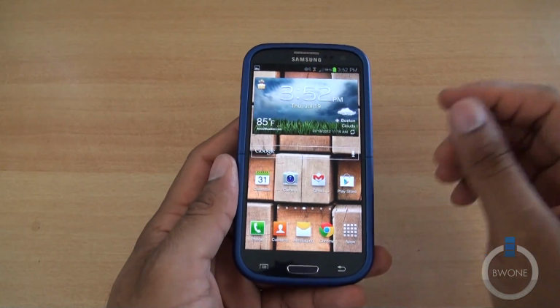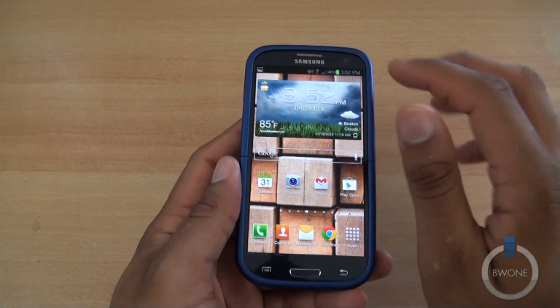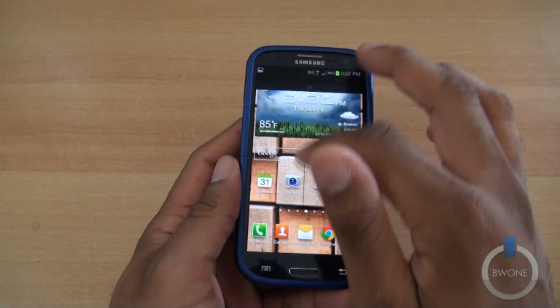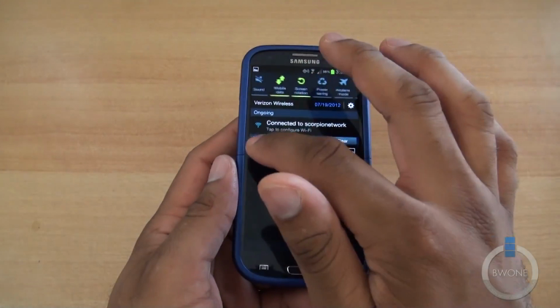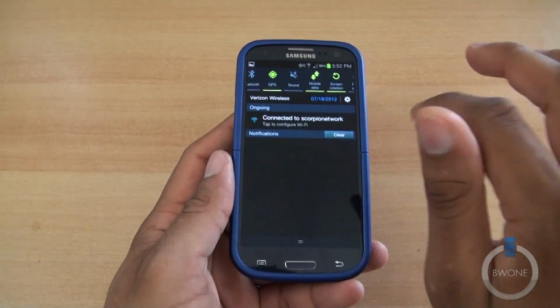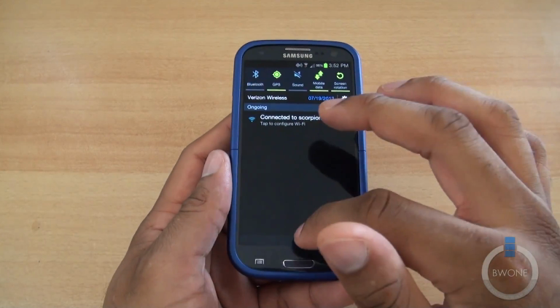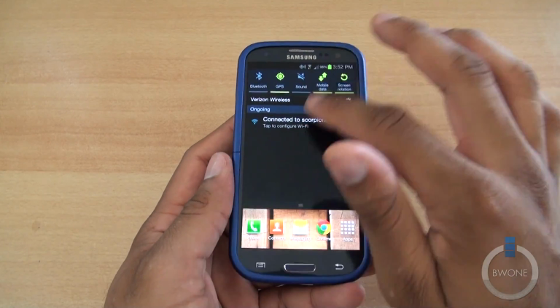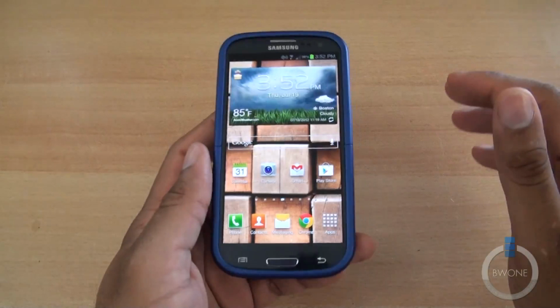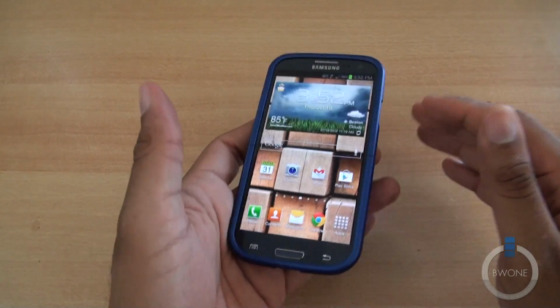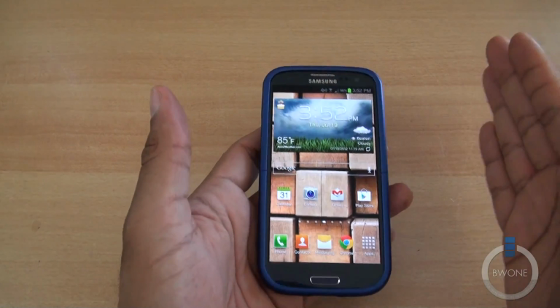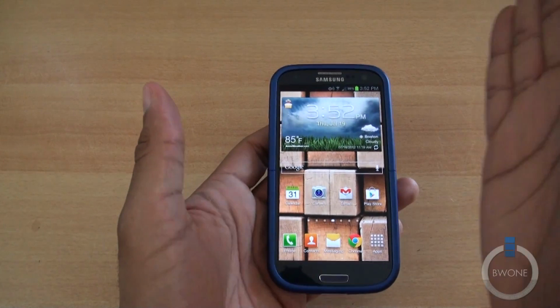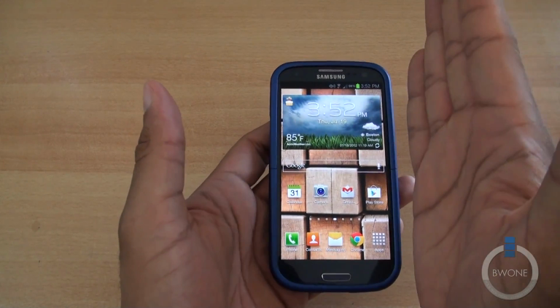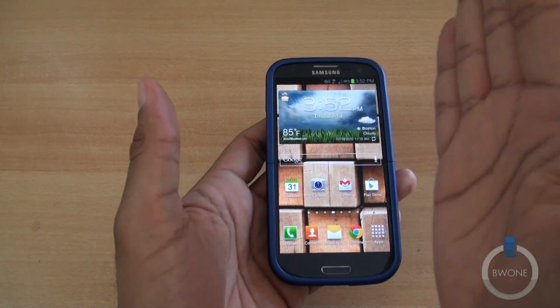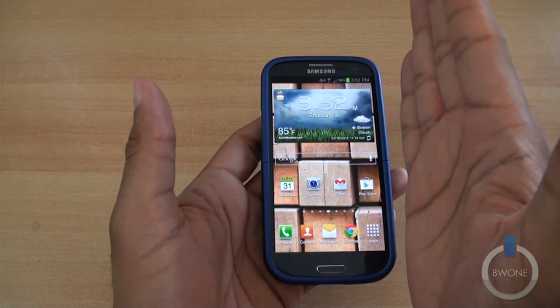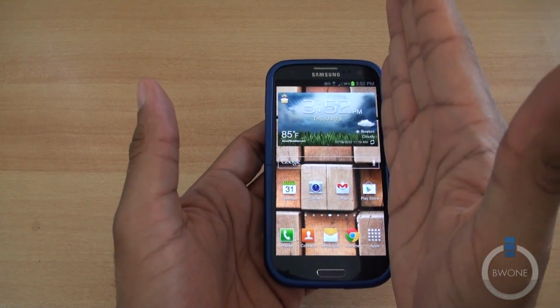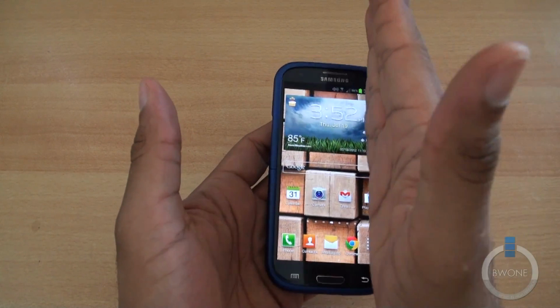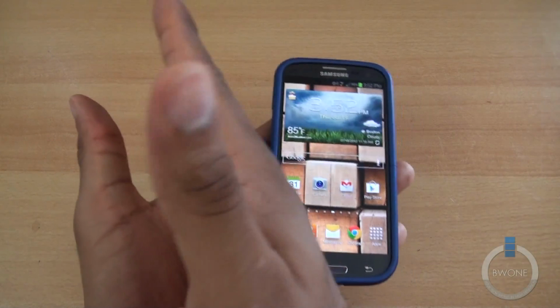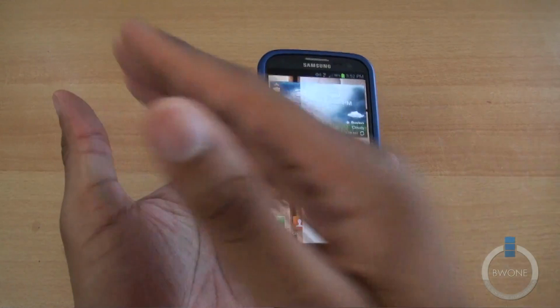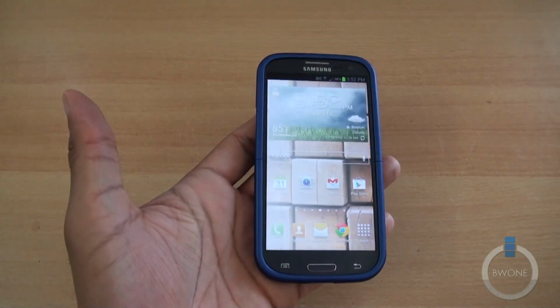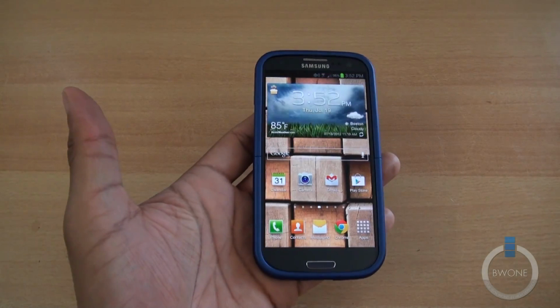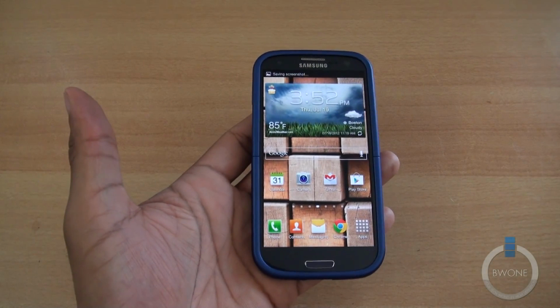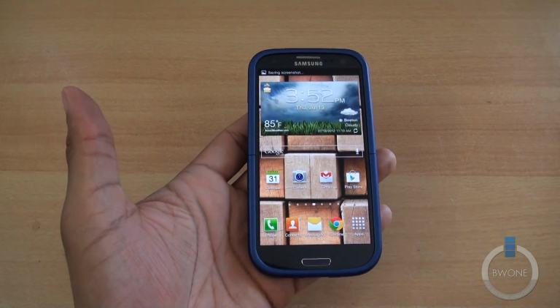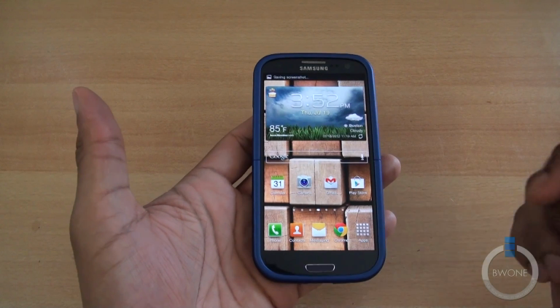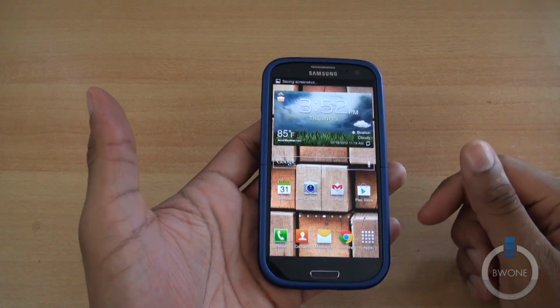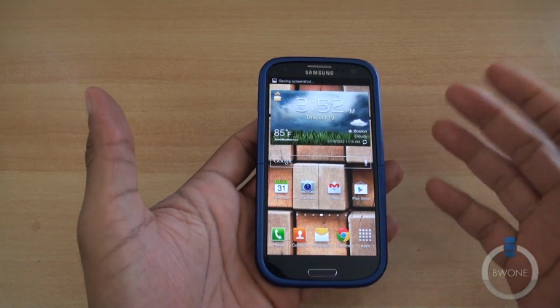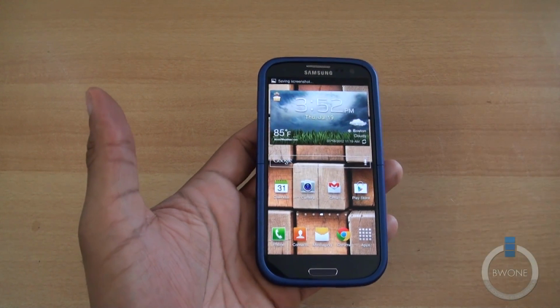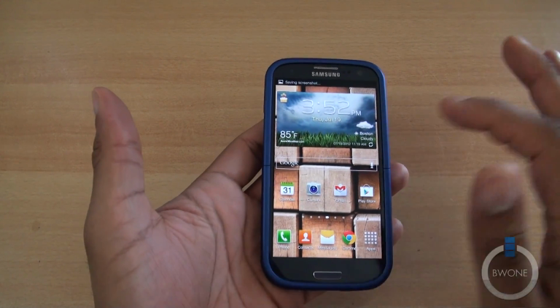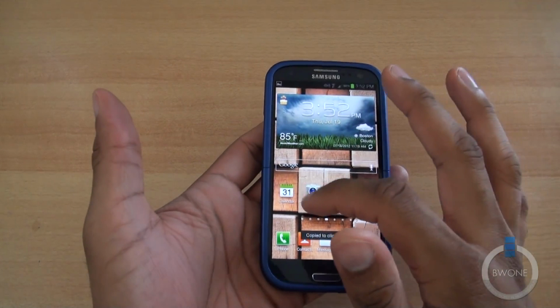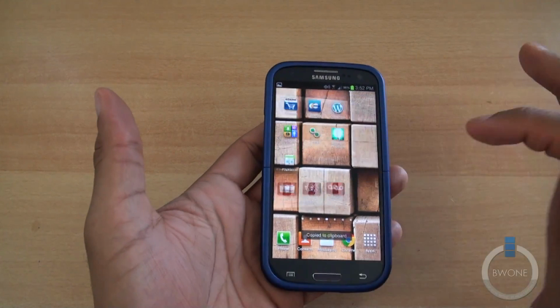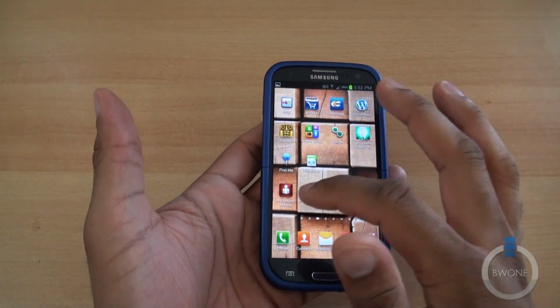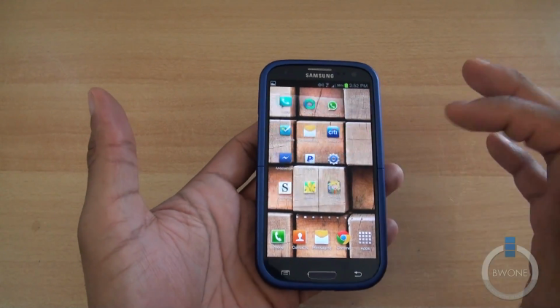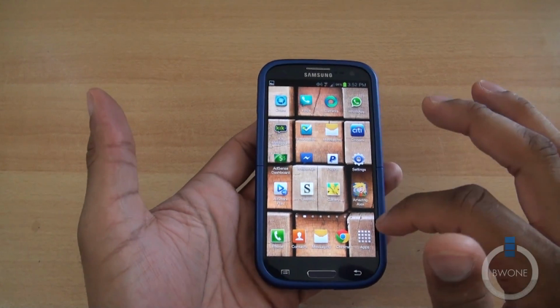That's pretty cool, but there's another way you can do it. You can actually take your hand and just swipe across the screen just like that. It instantly takes a screenshot and works on pretty much anything that is screenshot-capable.